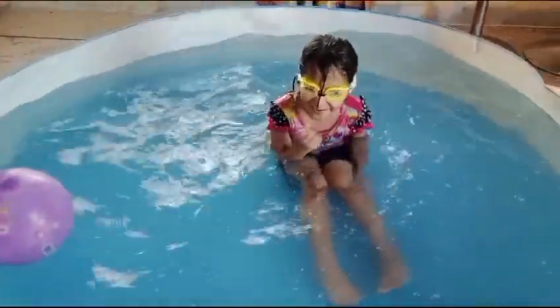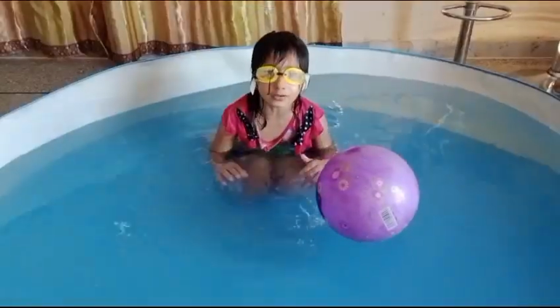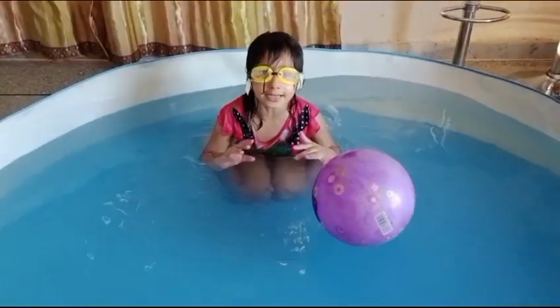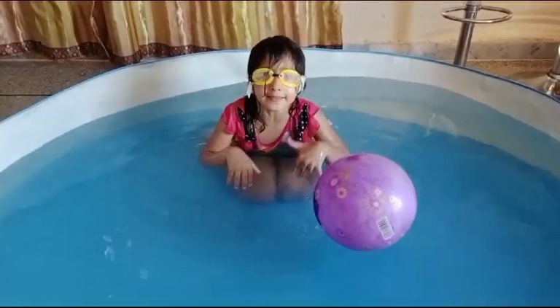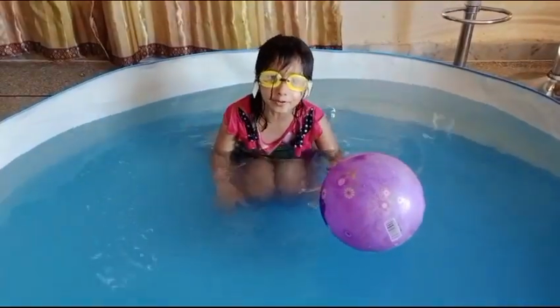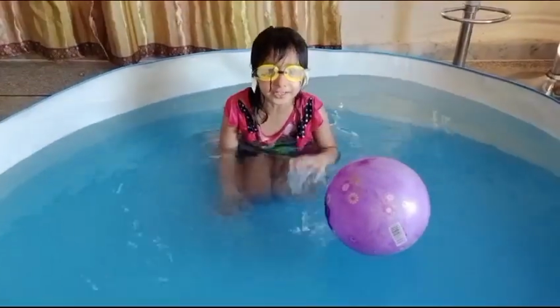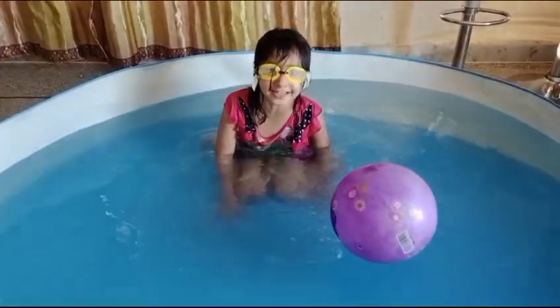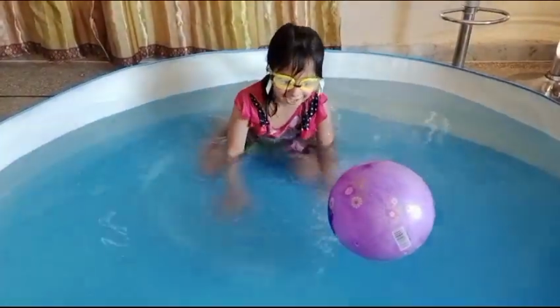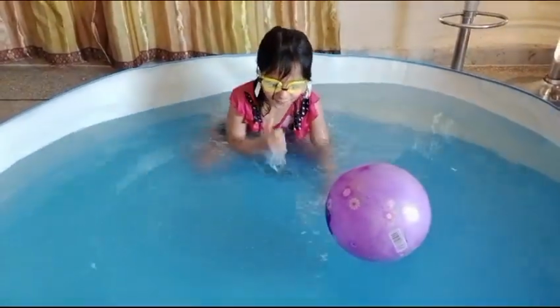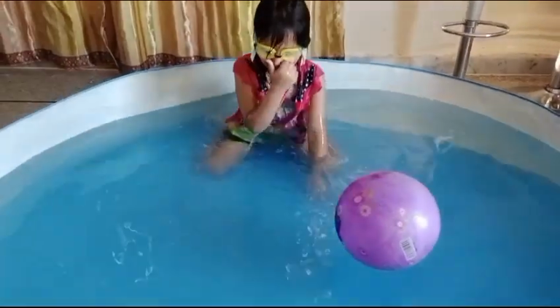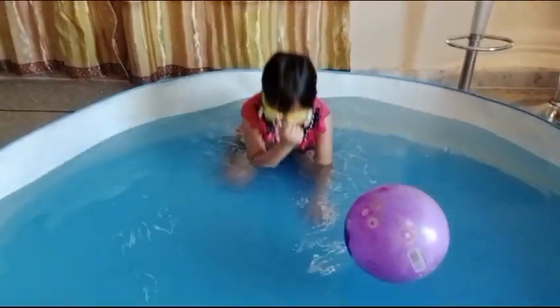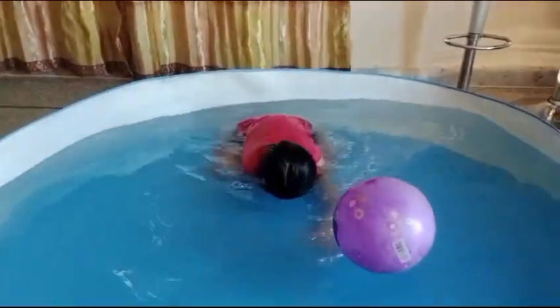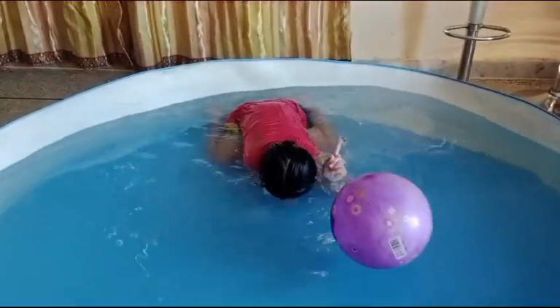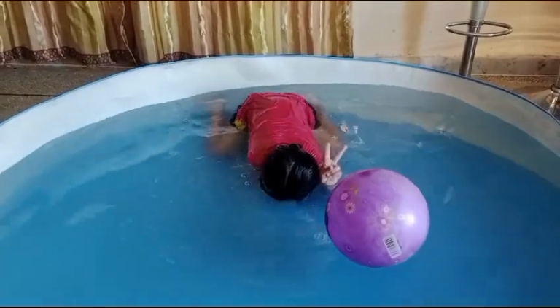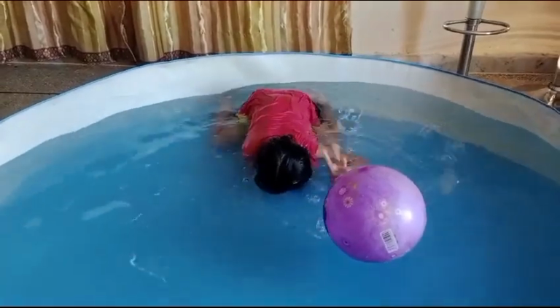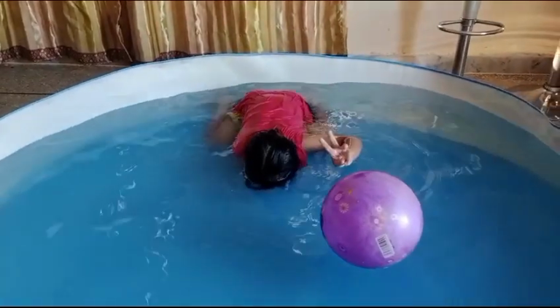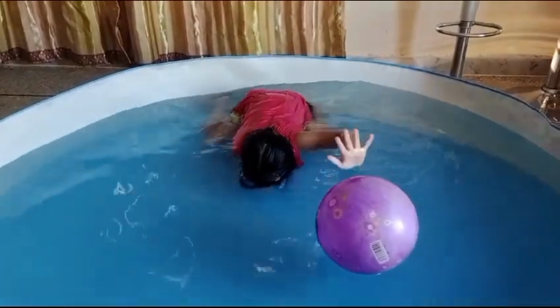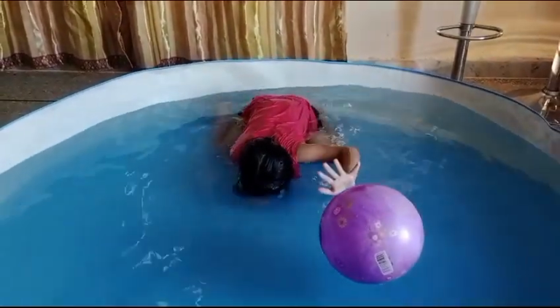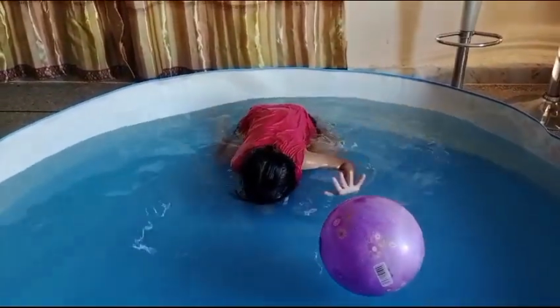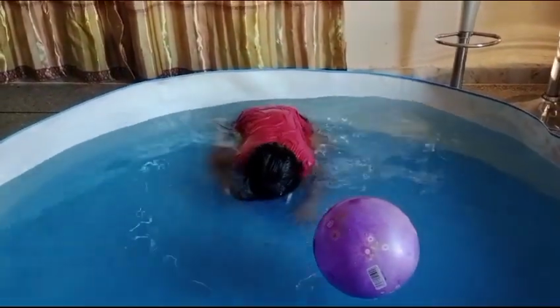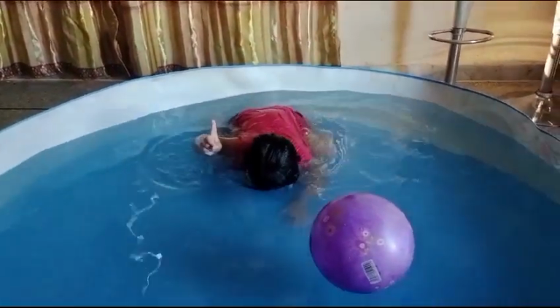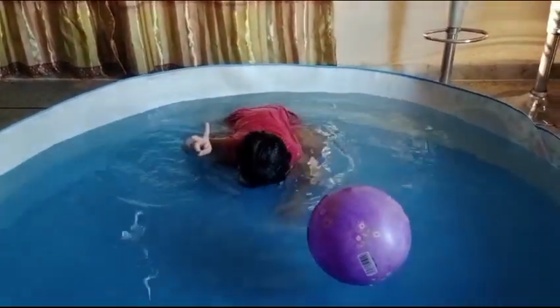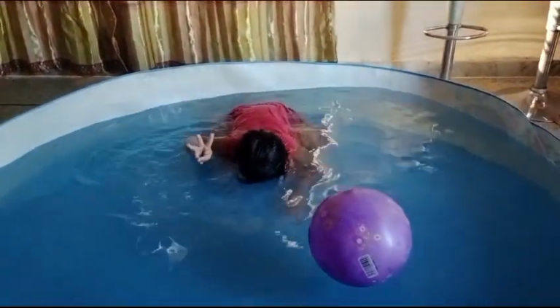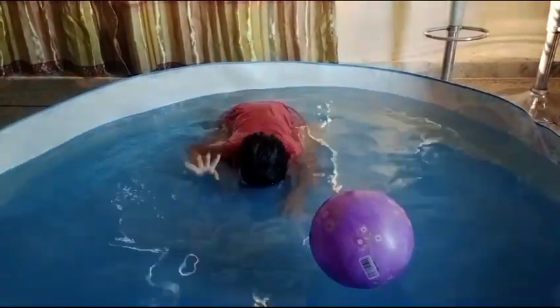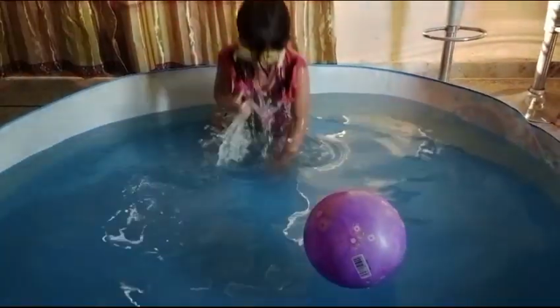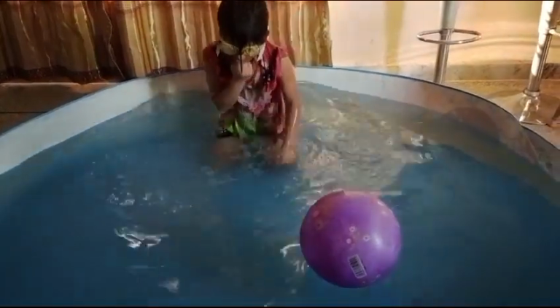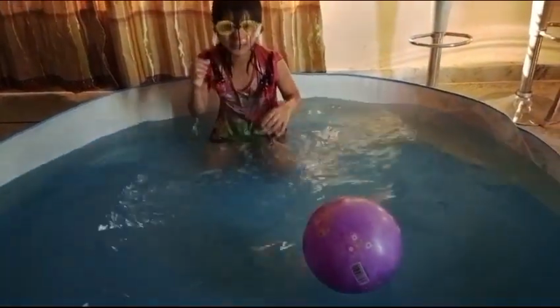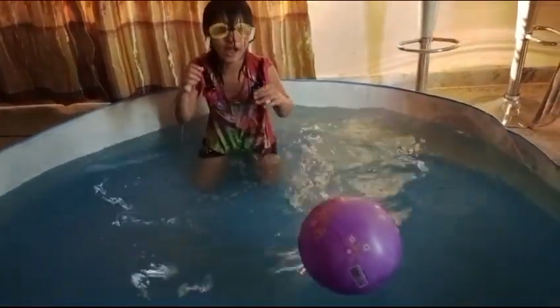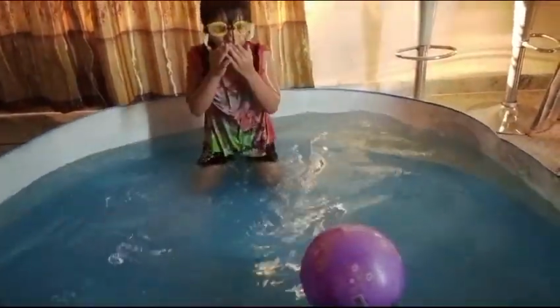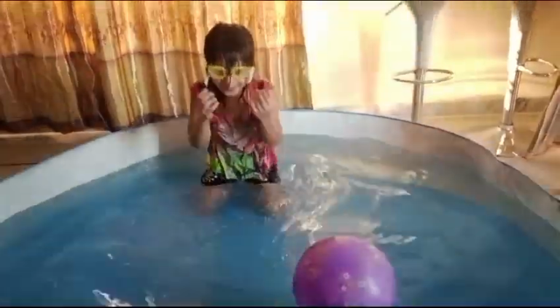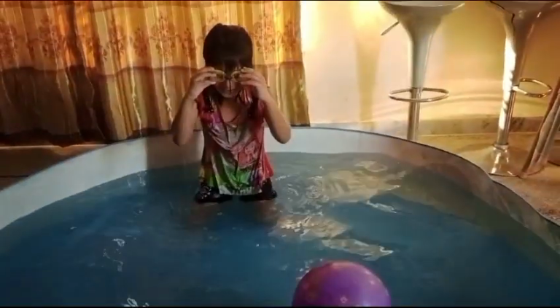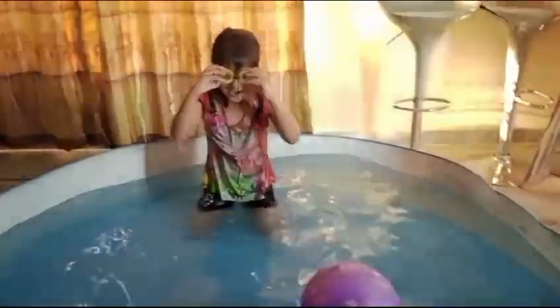I will stay in the pool for 10 seconds. One, two, three, go. Okay, one, two, three, go.